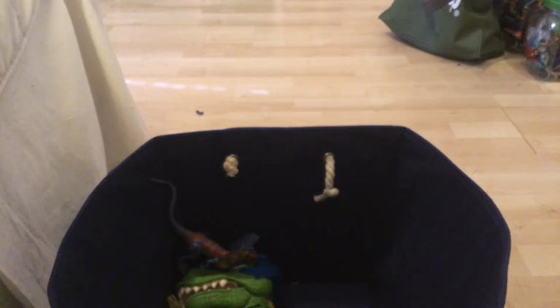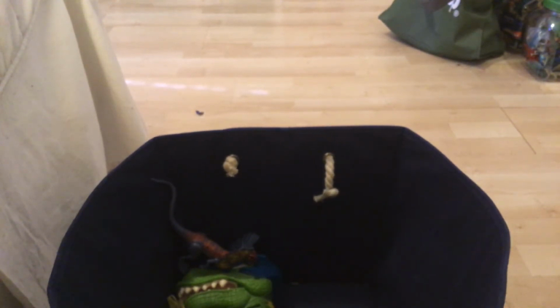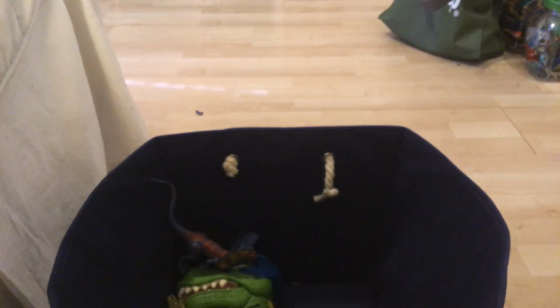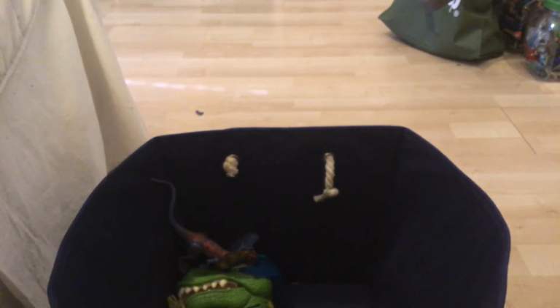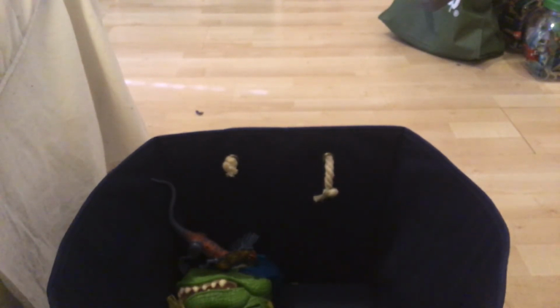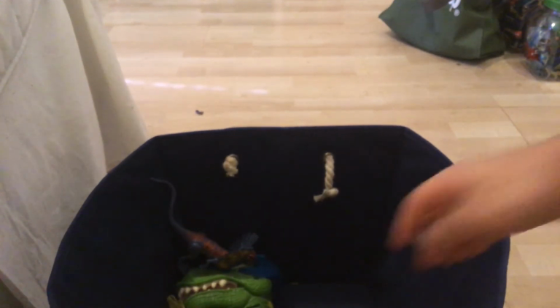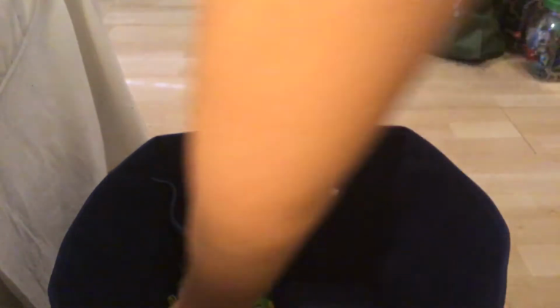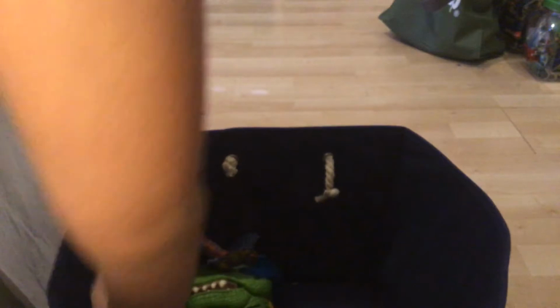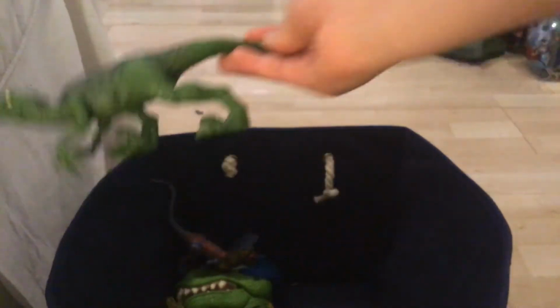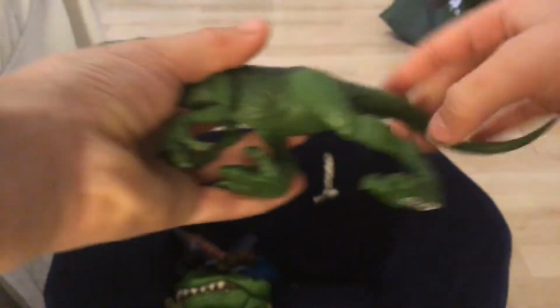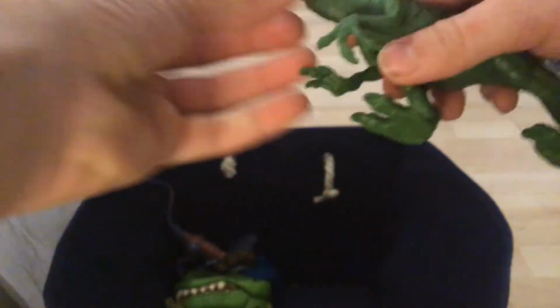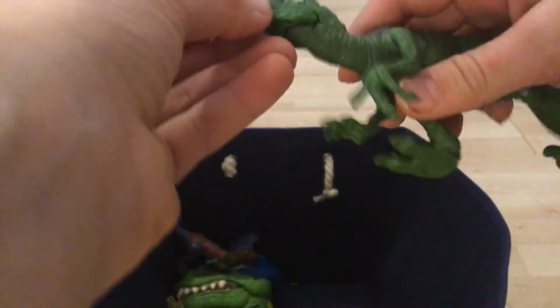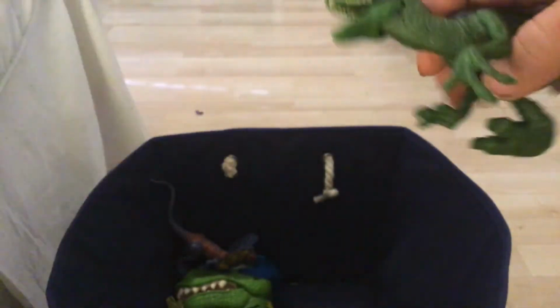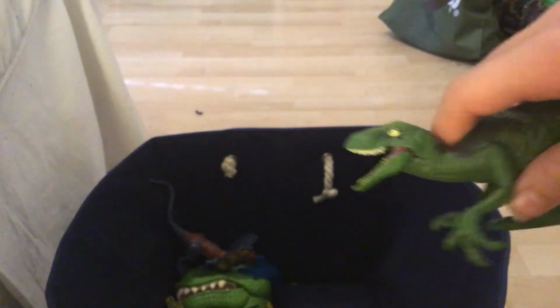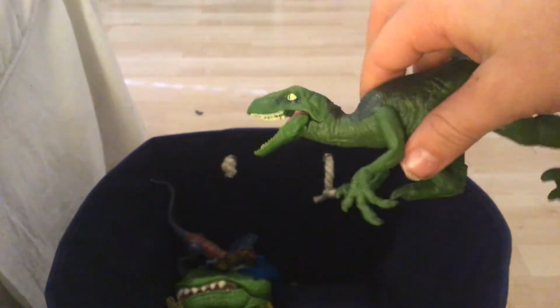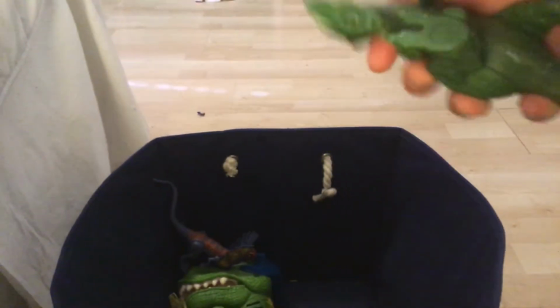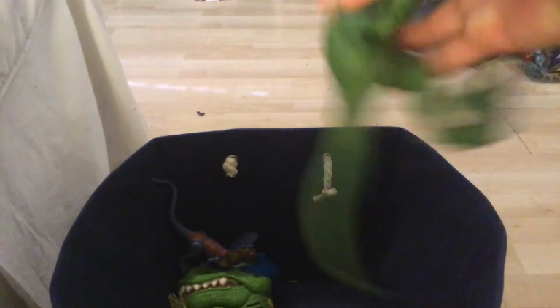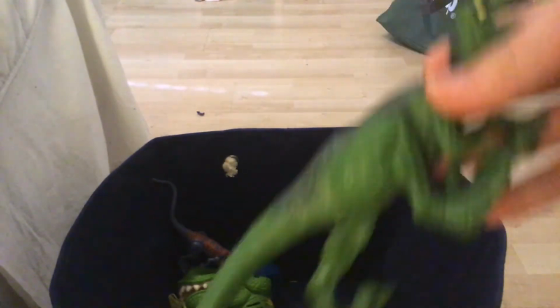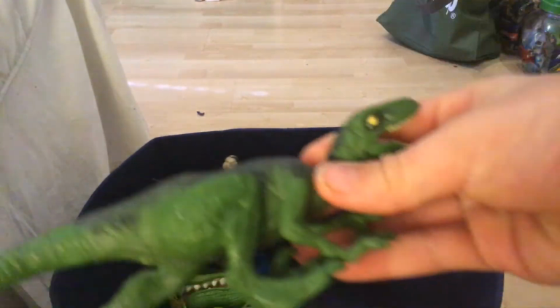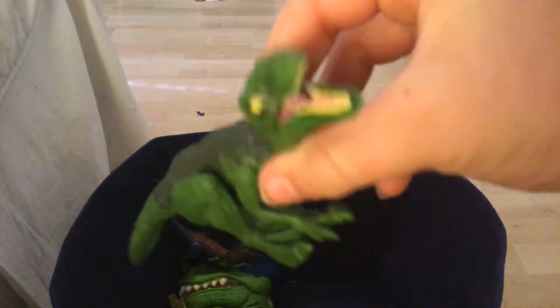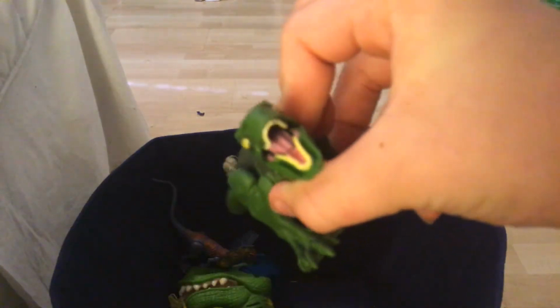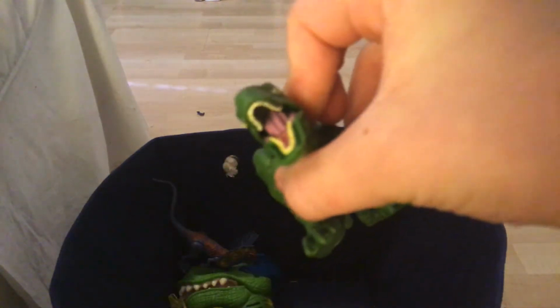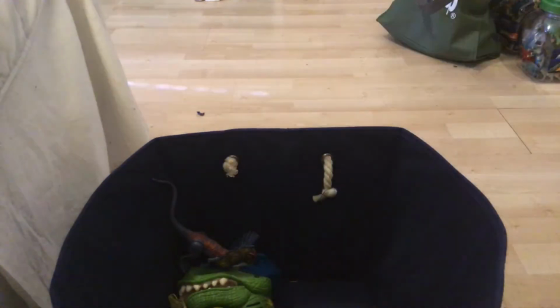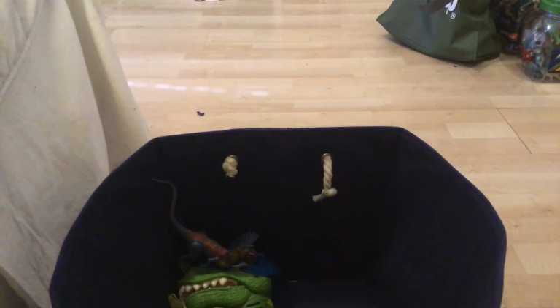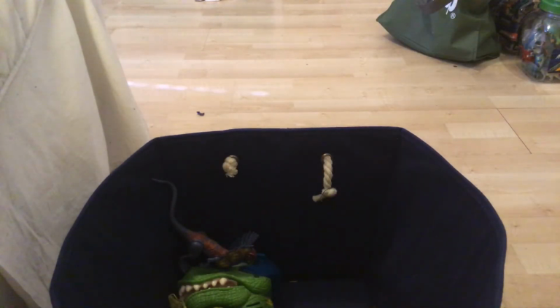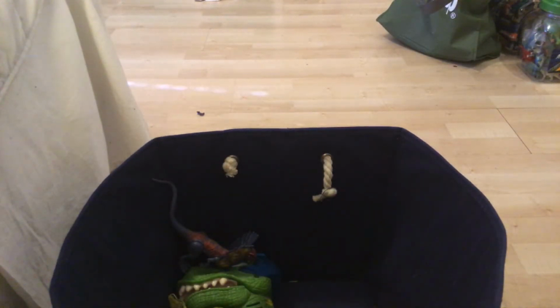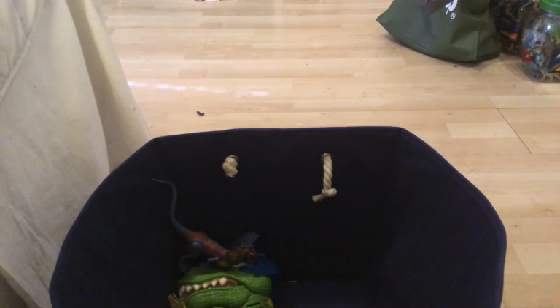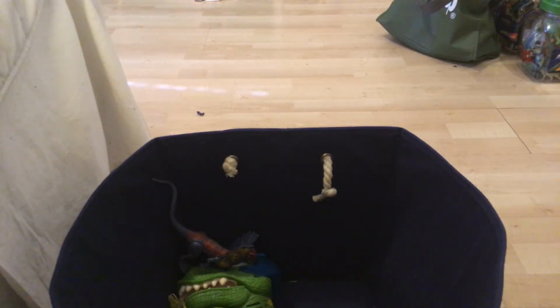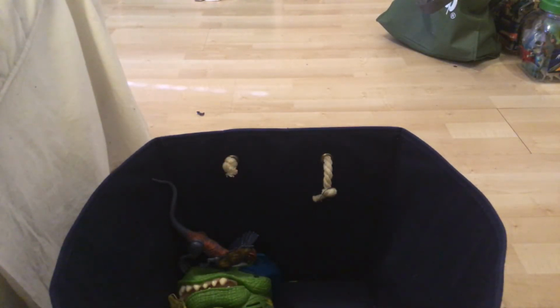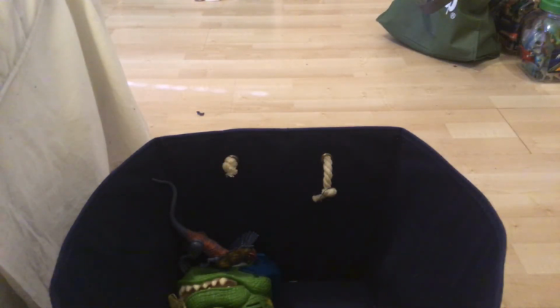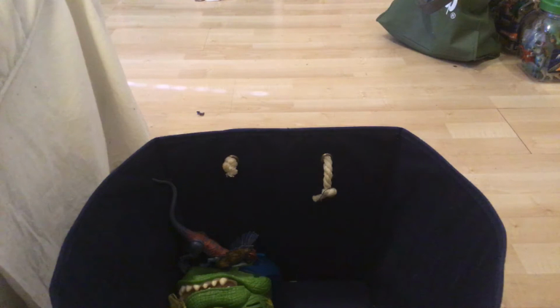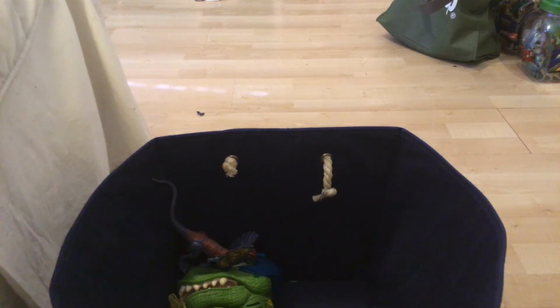Next we have another Jurassic World Fallen Kingdom Velociraptor. Do you like him? The eyes are actually kind of black and shiny — I really like that.